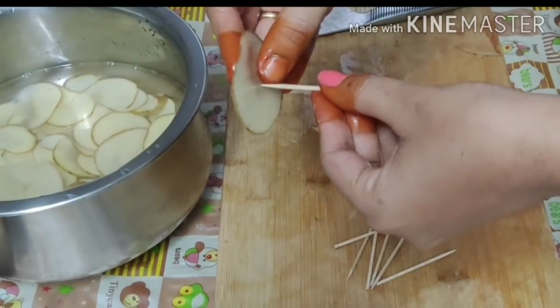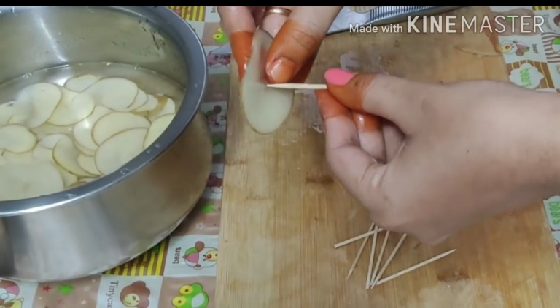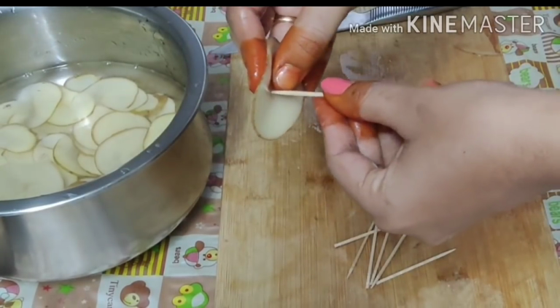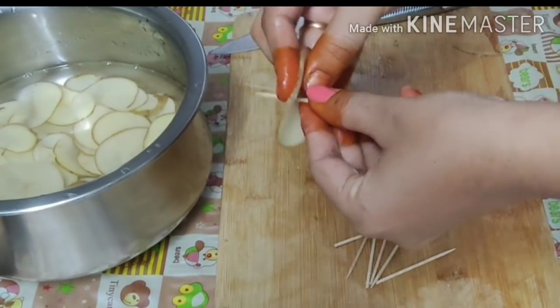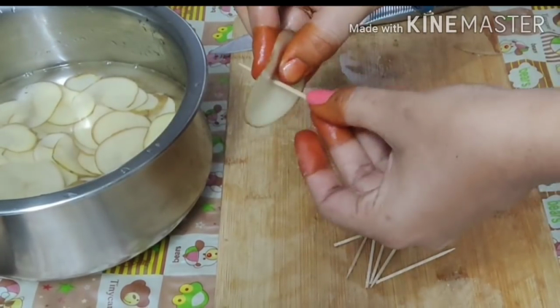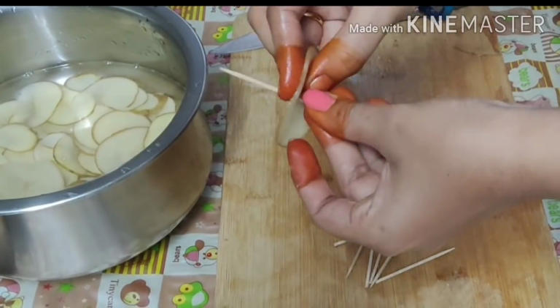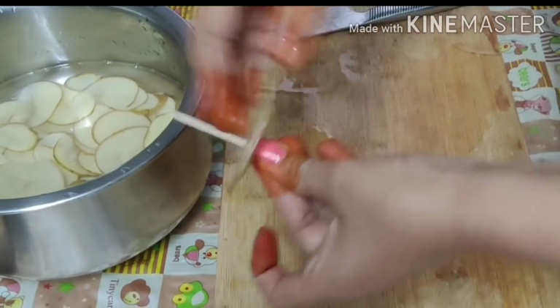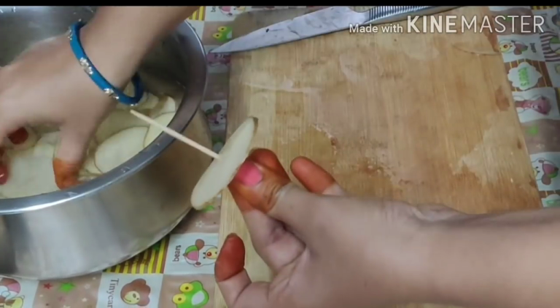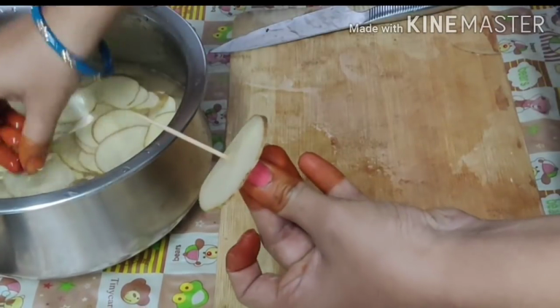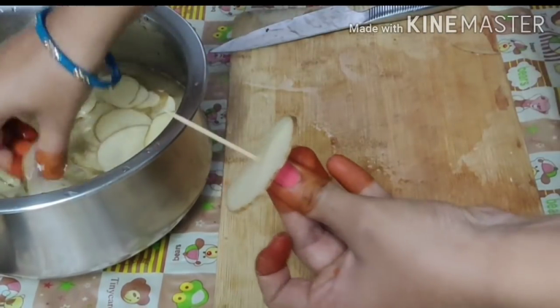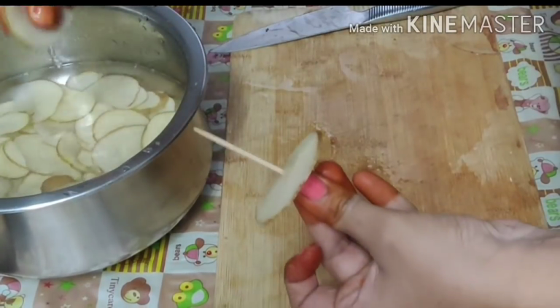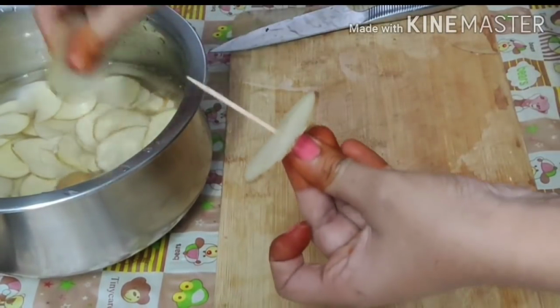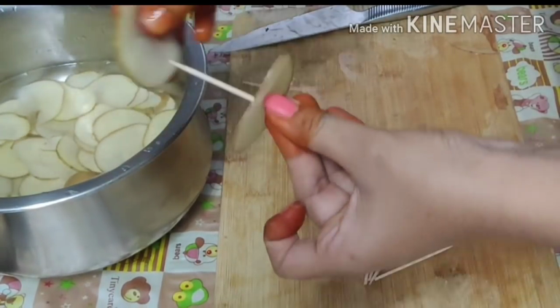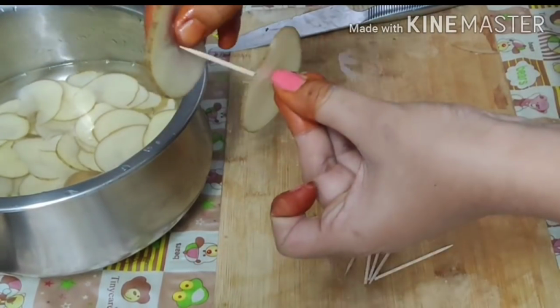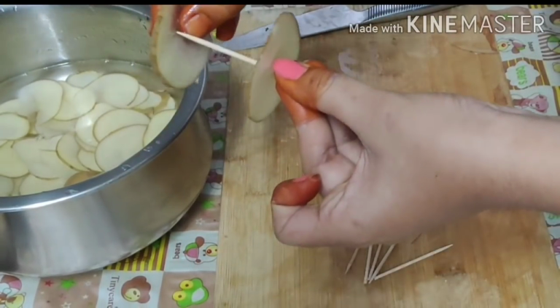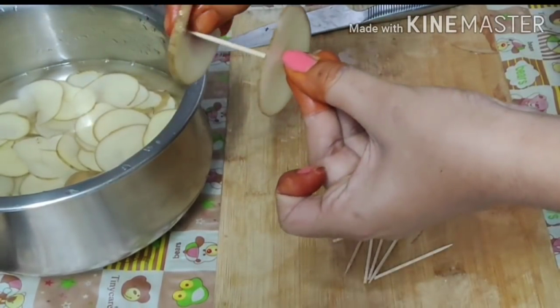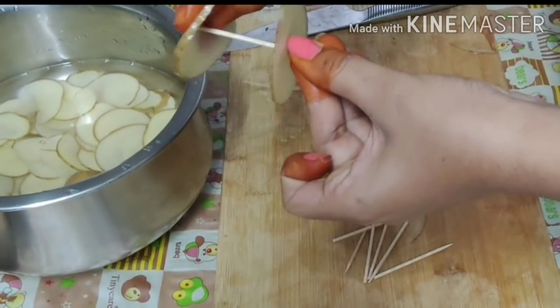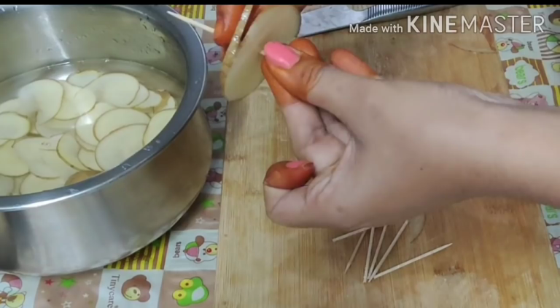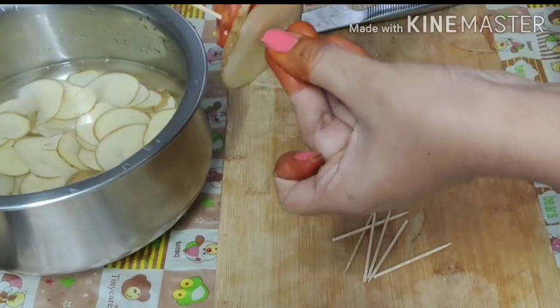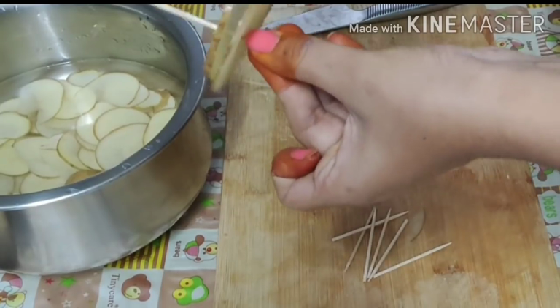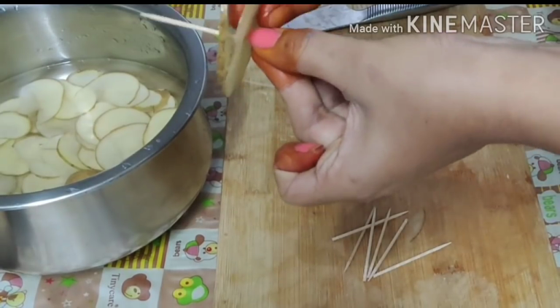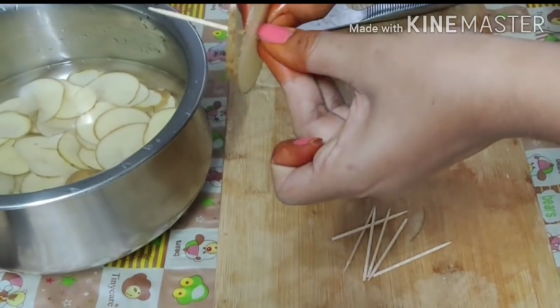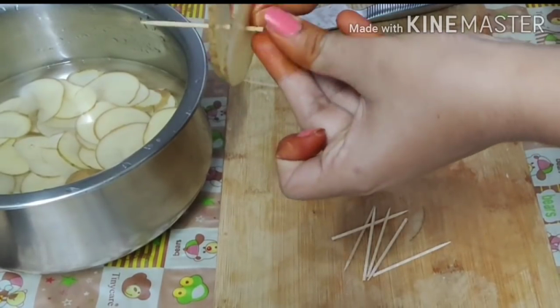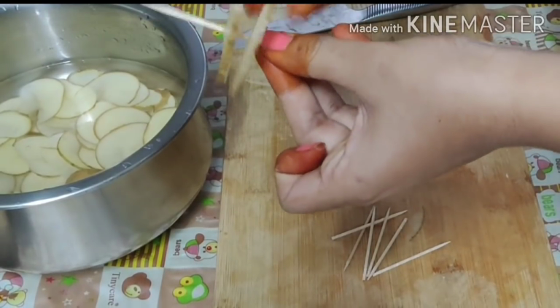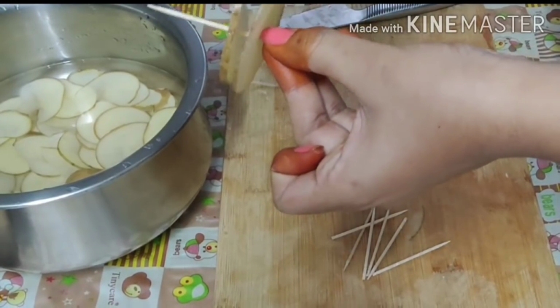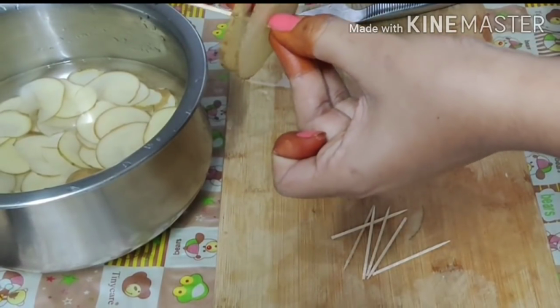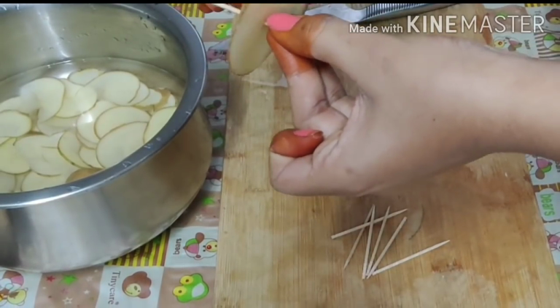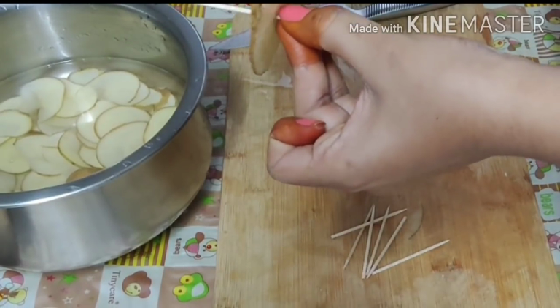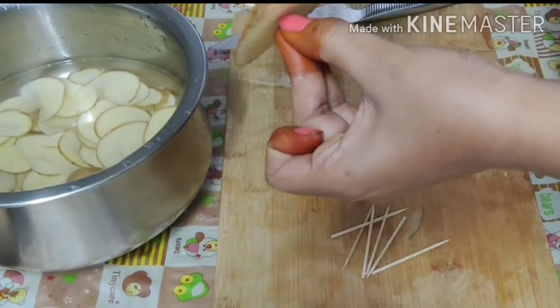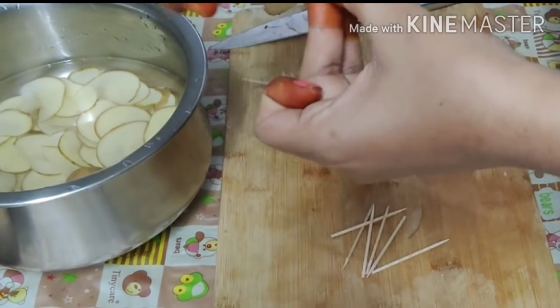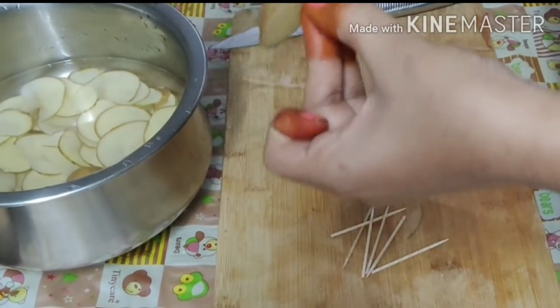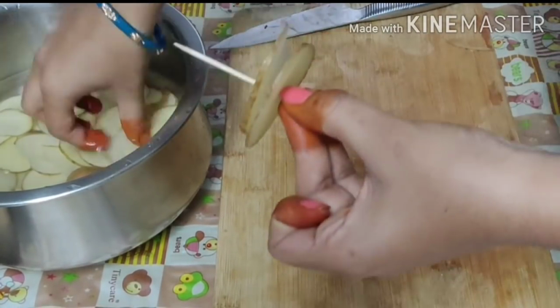We will rinse them in fresh water. Then we will prepare the knife and cut a little bit.